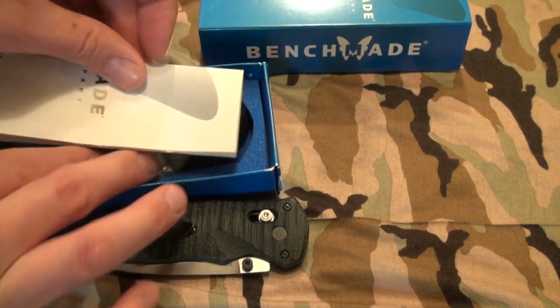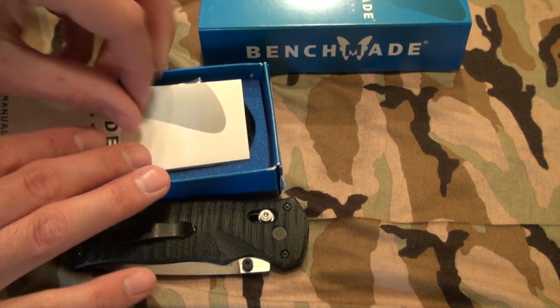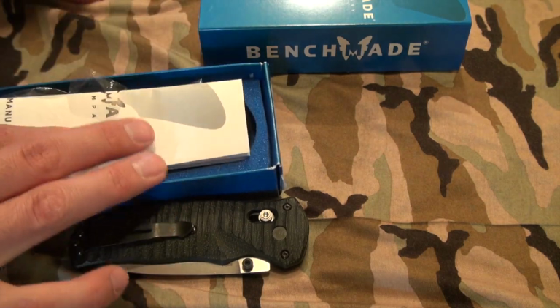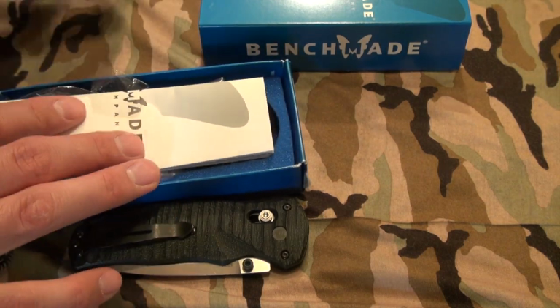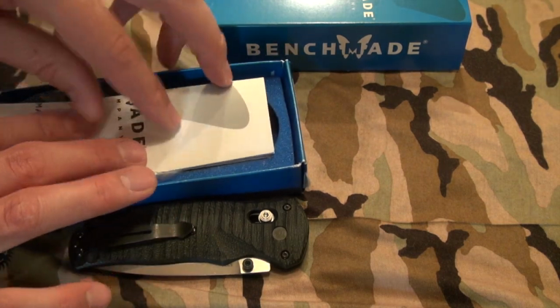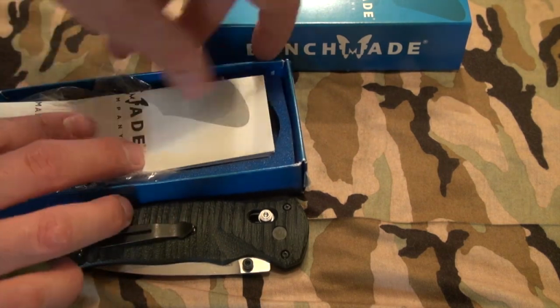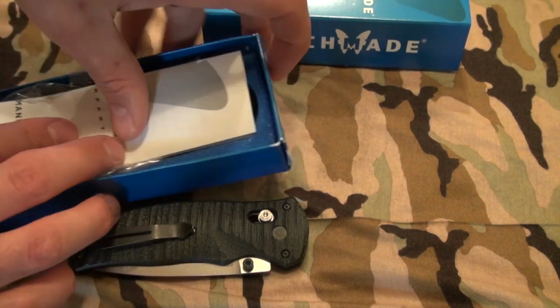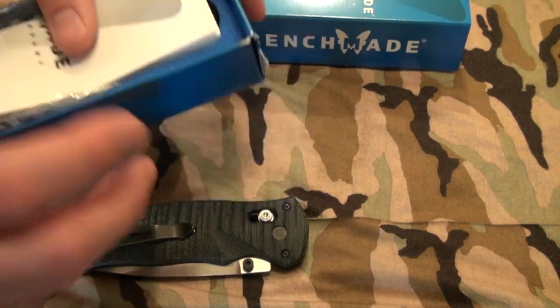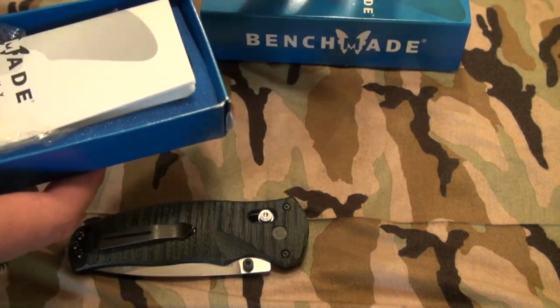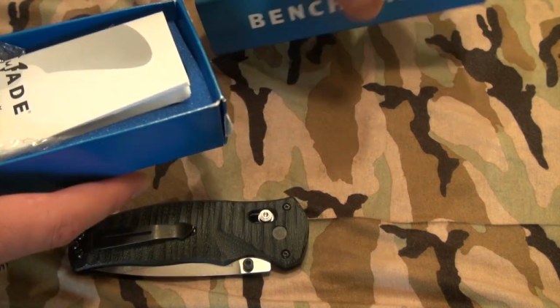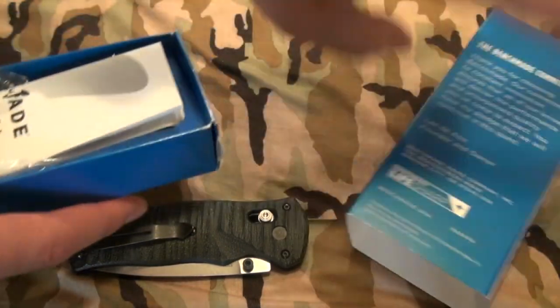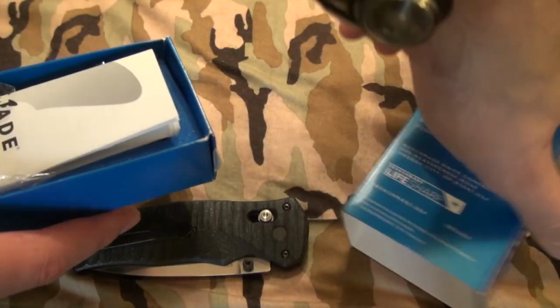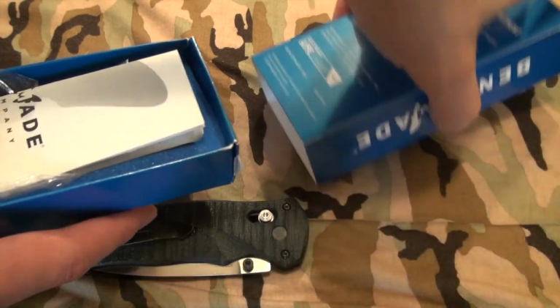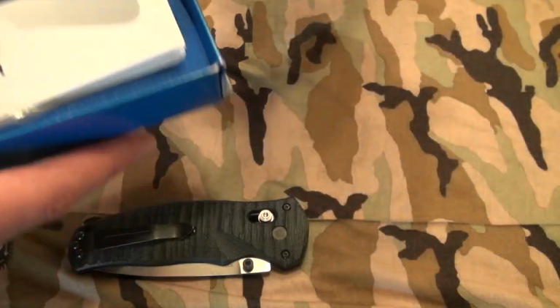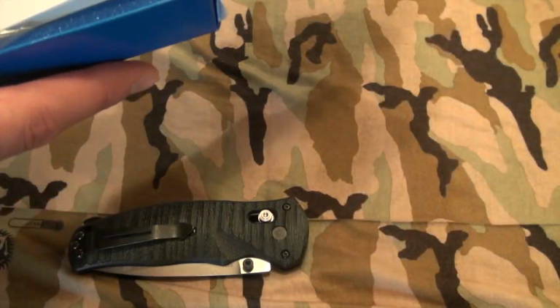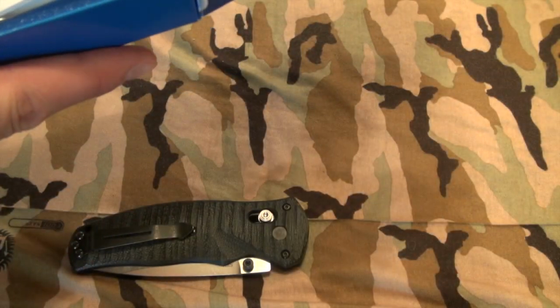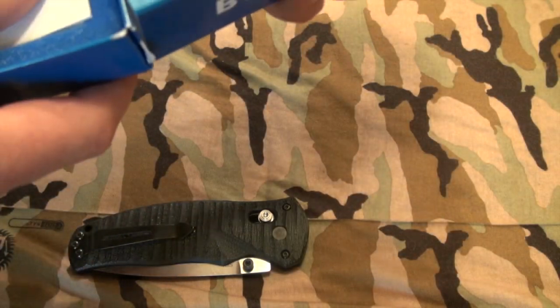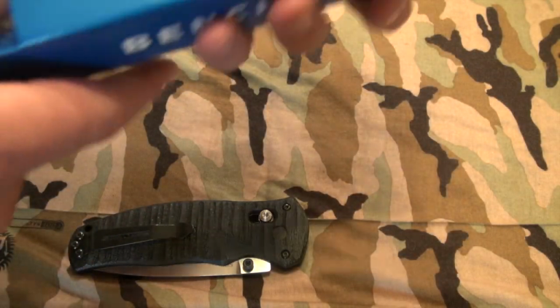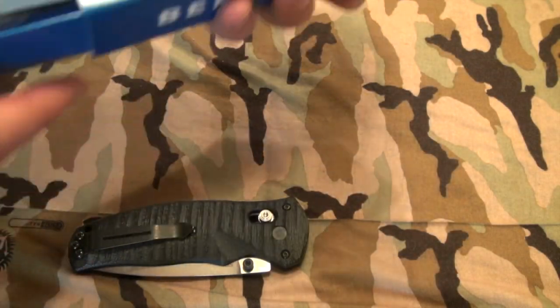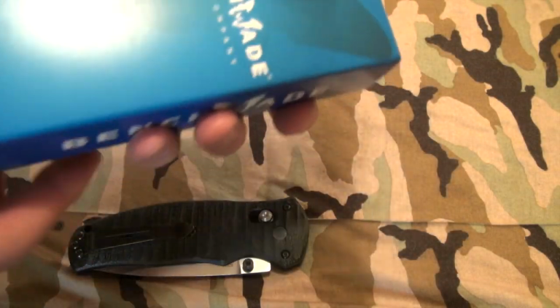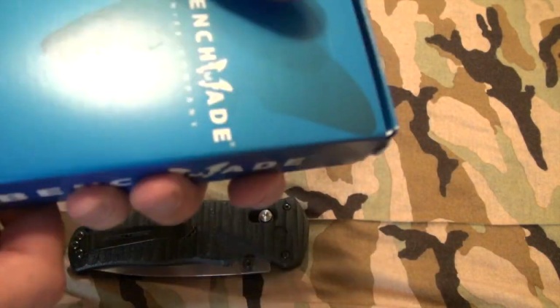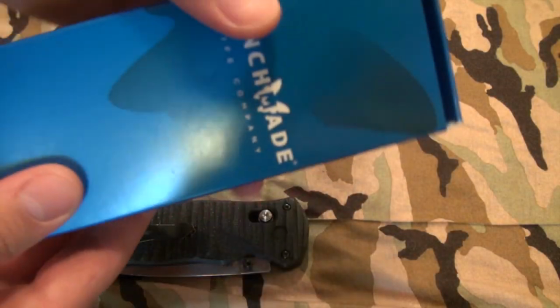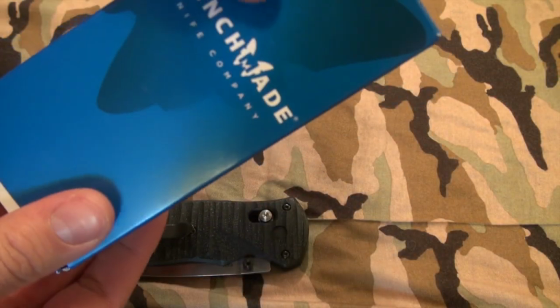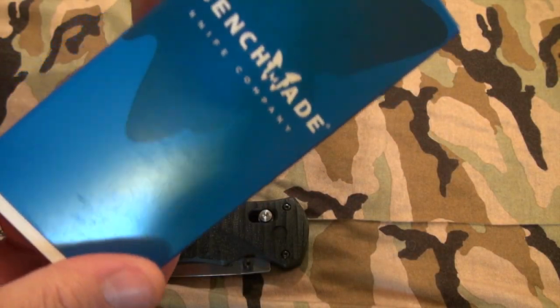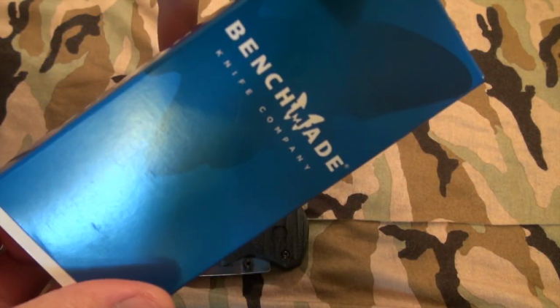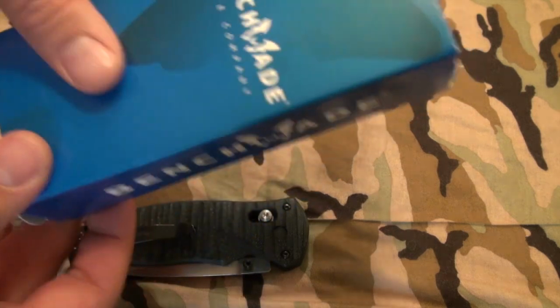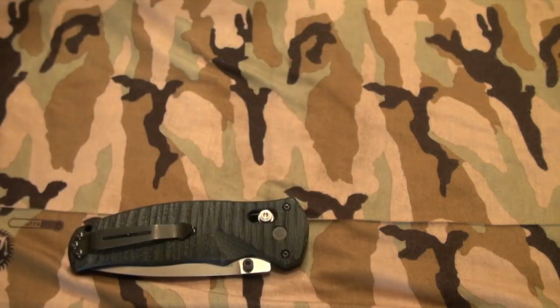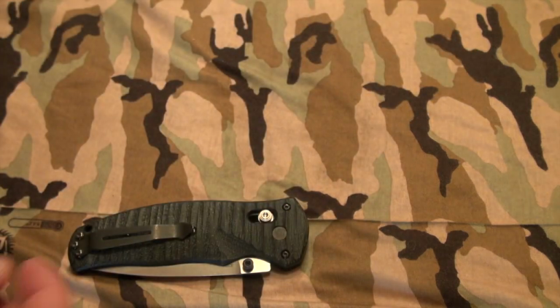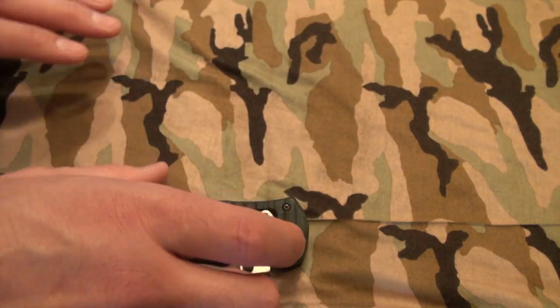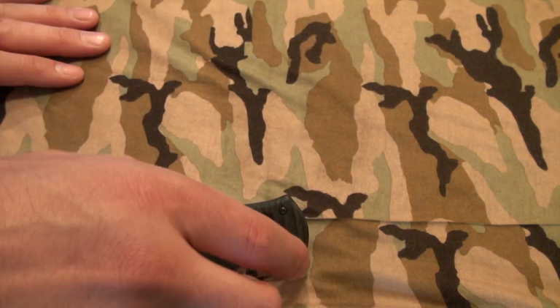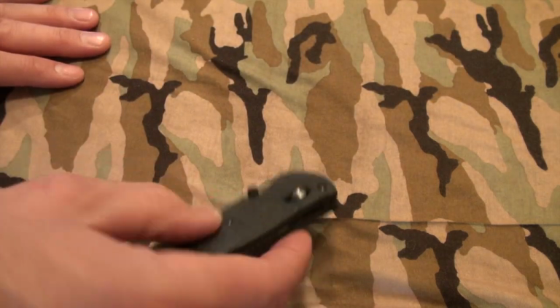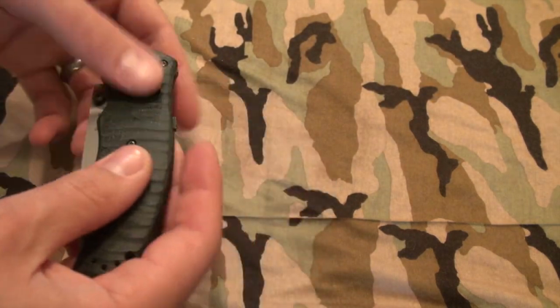My basement is full of little Benchmade boxes like this. I don't really use them that often. Some people like to keep them in case they ever want to sell. I'll probably just keep this, or my wife will toss it when I'm not looking. Anyway, here it is — the Benchmade Voli.